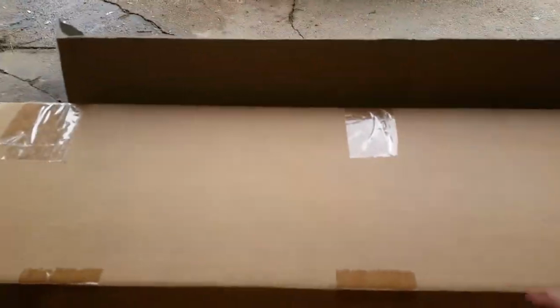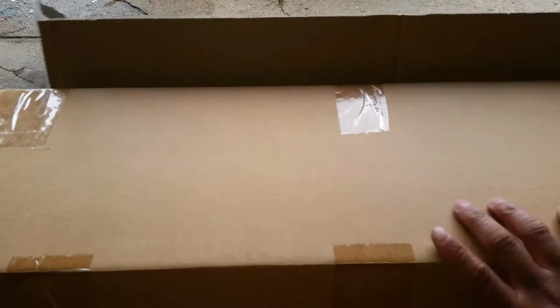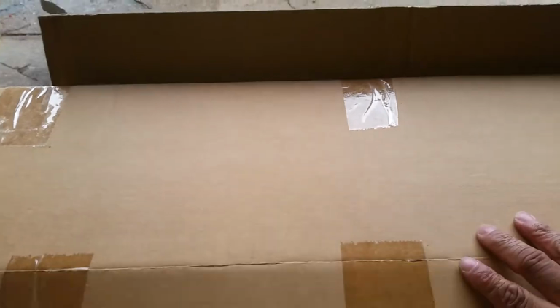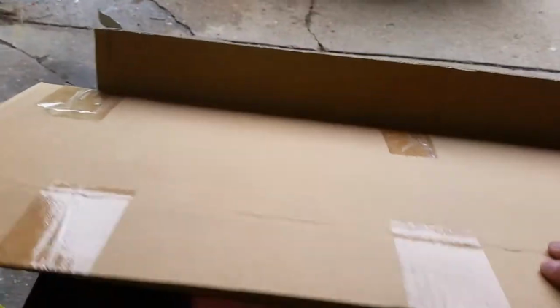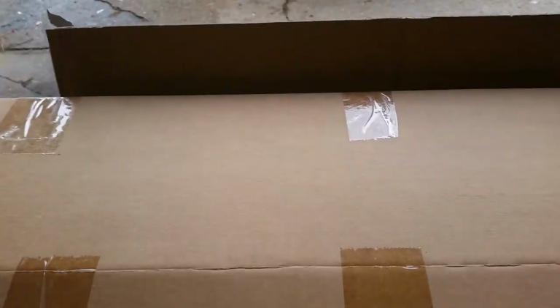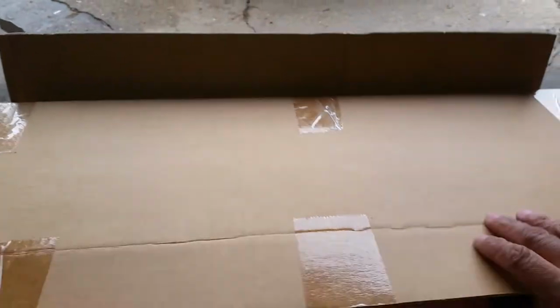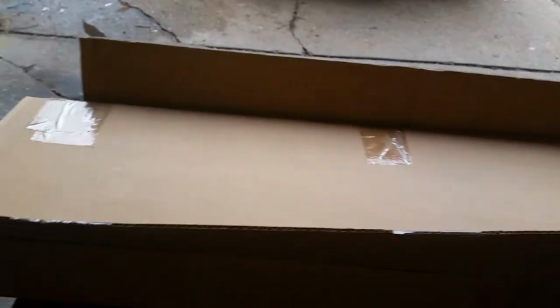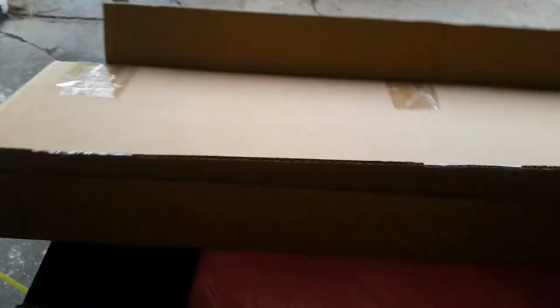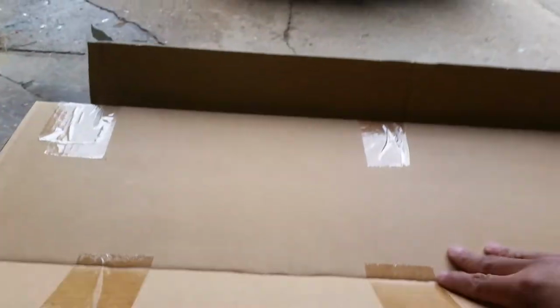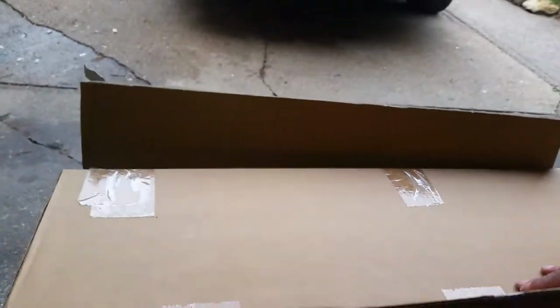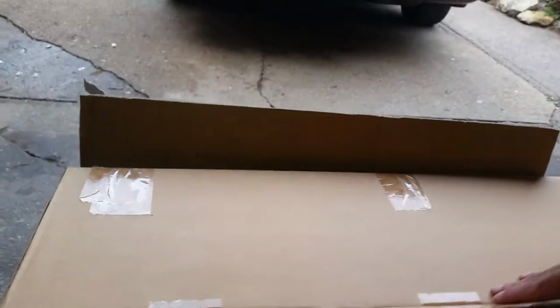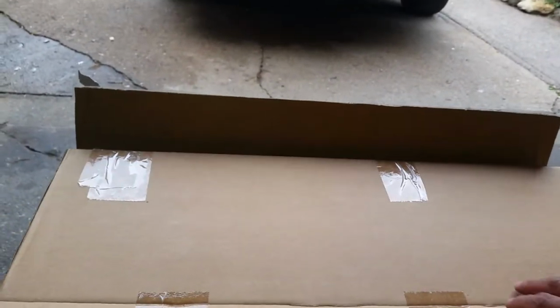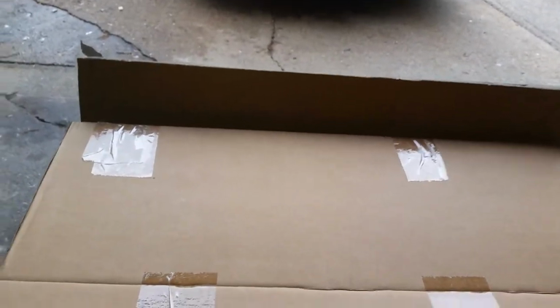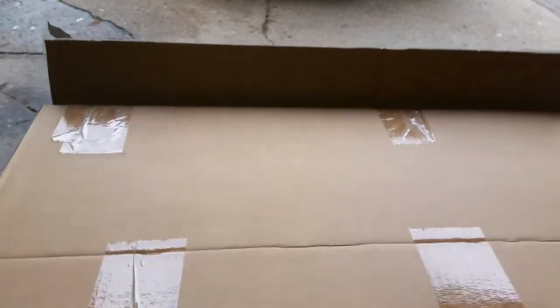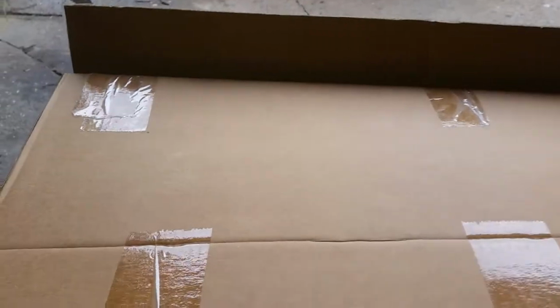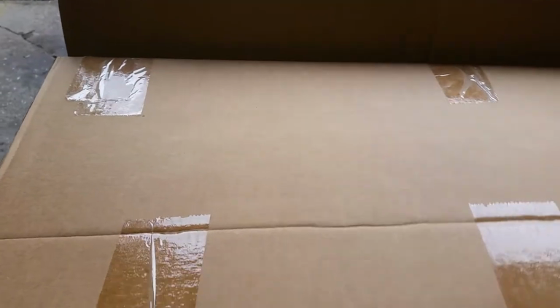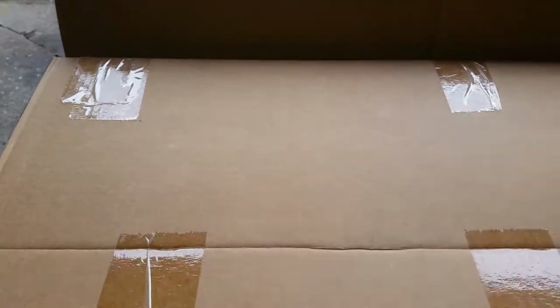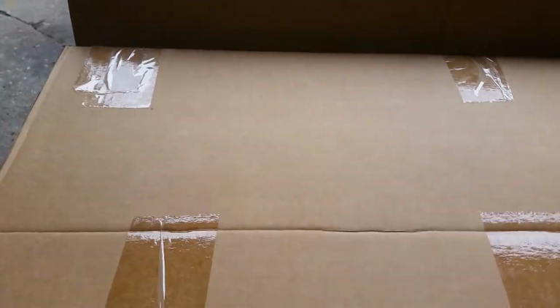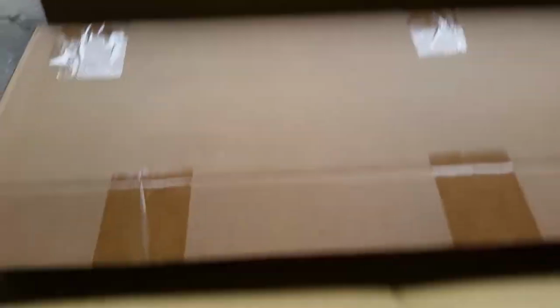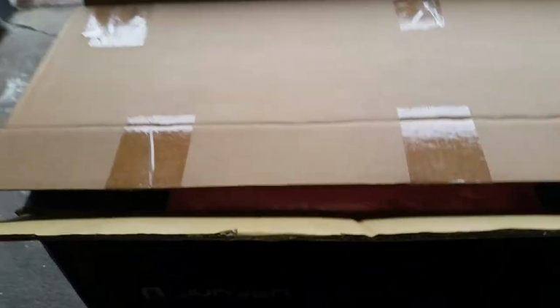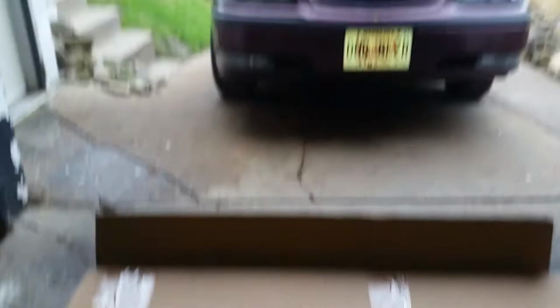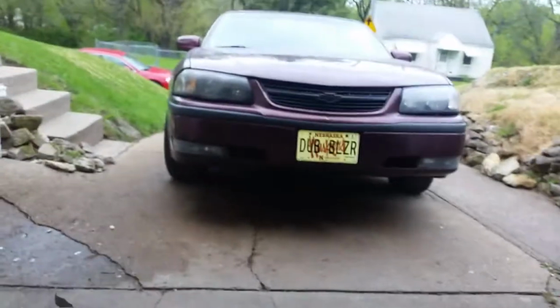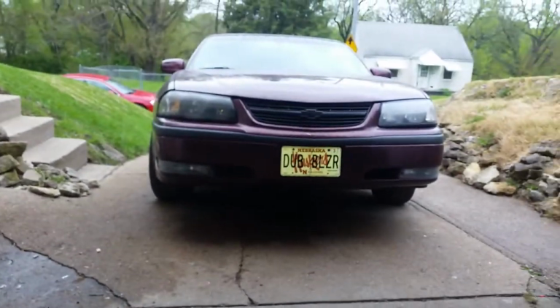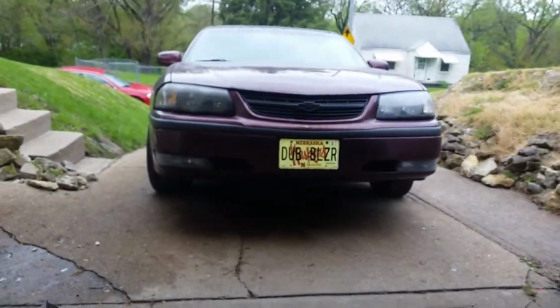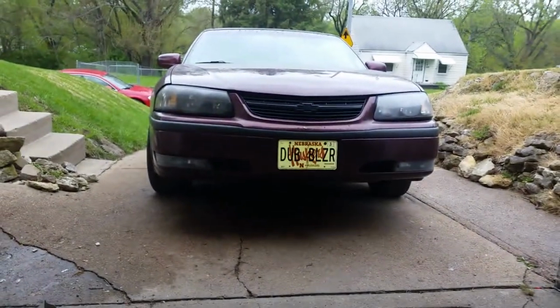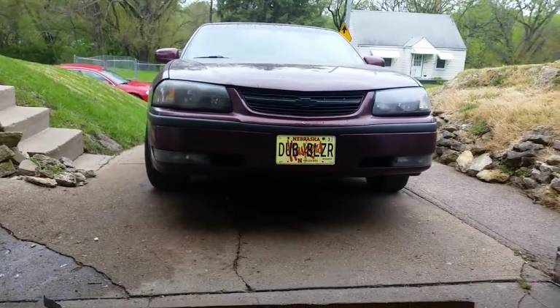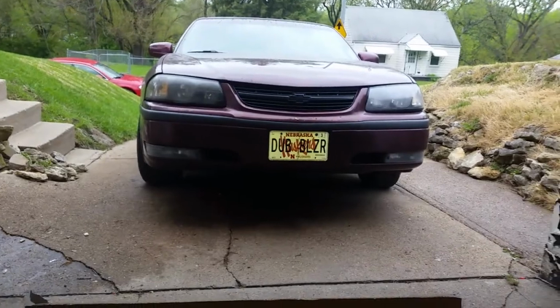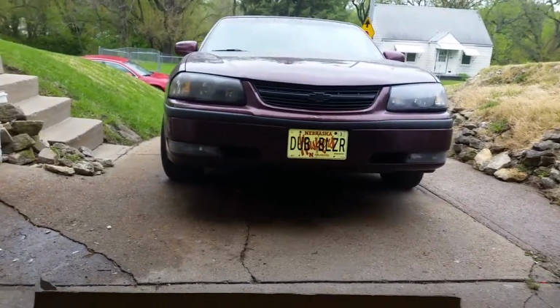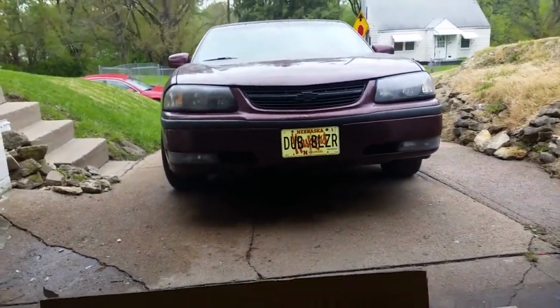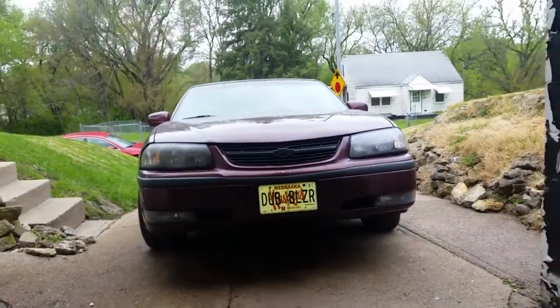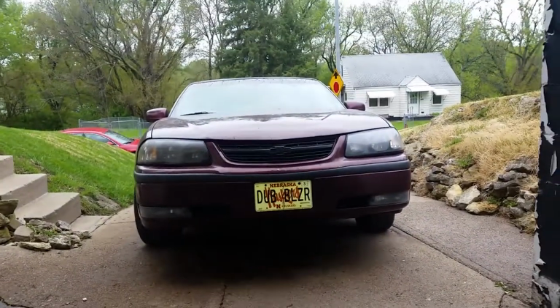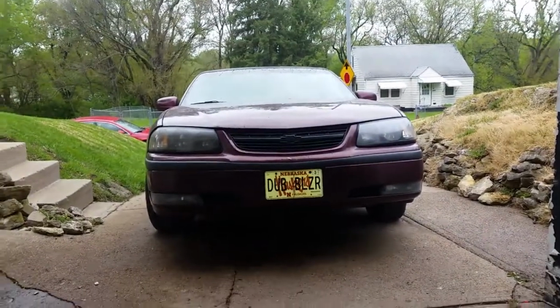So doing some unboxing here — the box would open, I guess it's still stuck. I did buy some lights. You see the lights on the car? It's a 2000 Impala, so those lights have definitely seen better days.